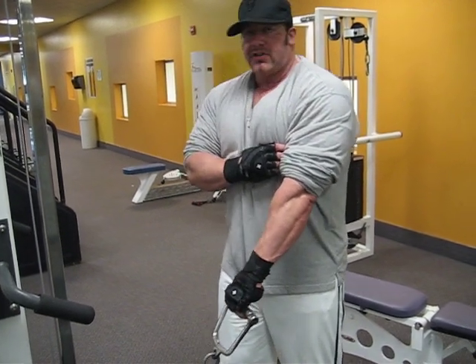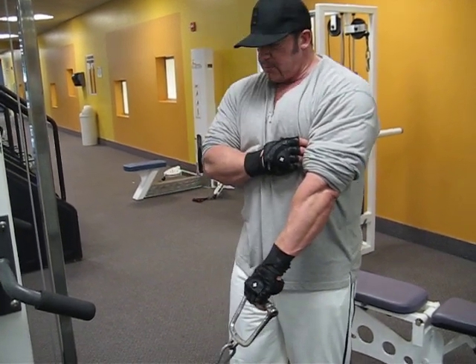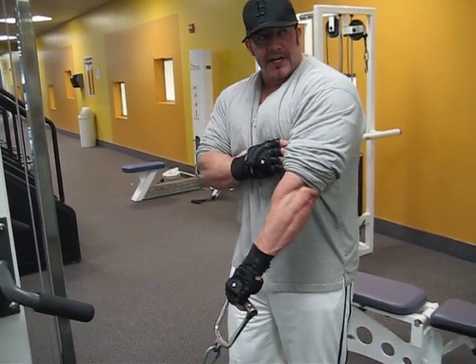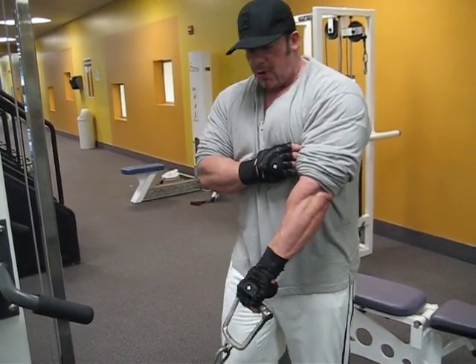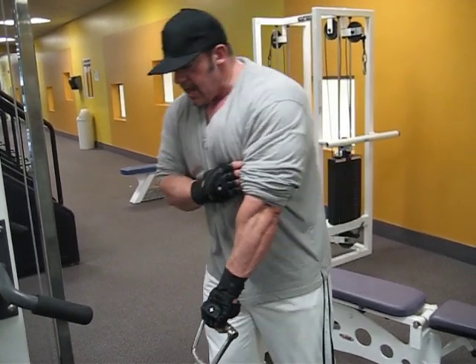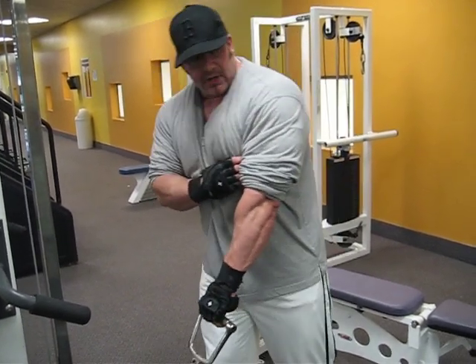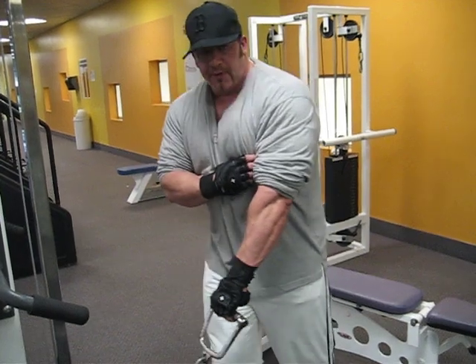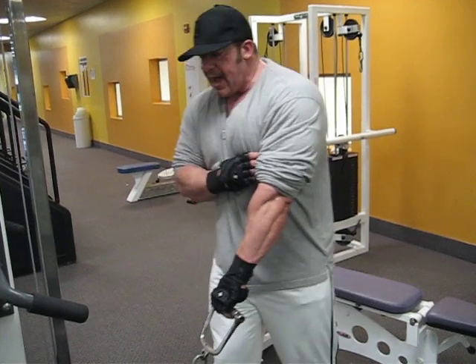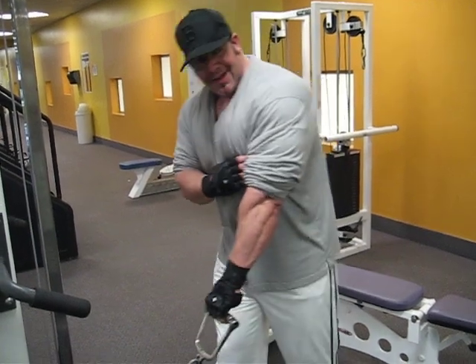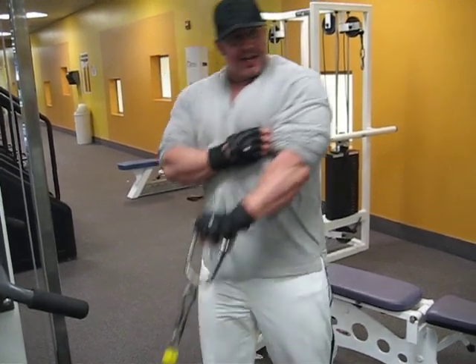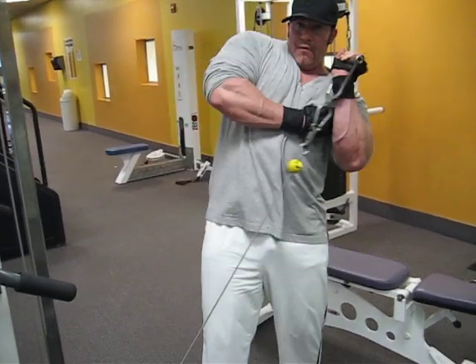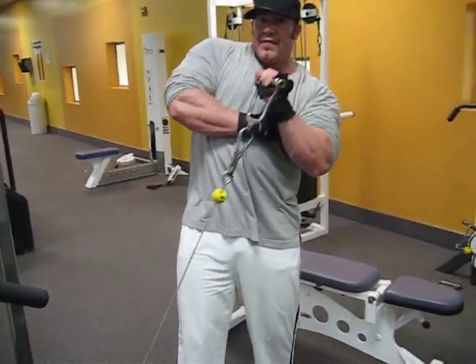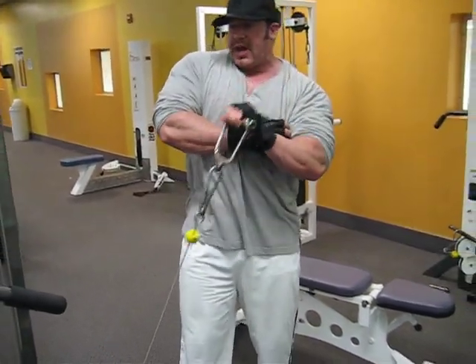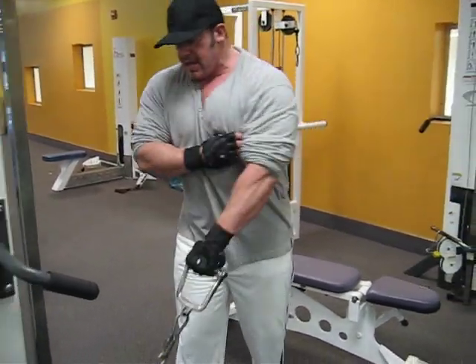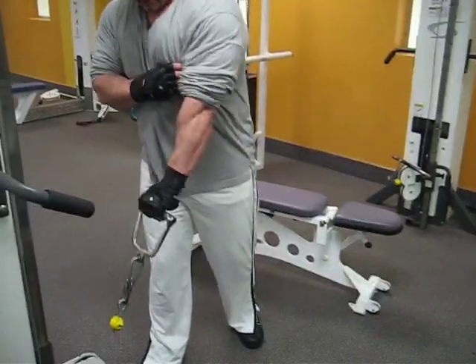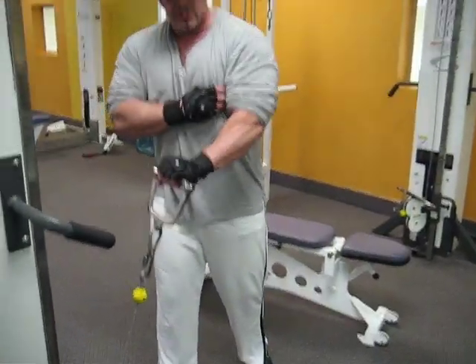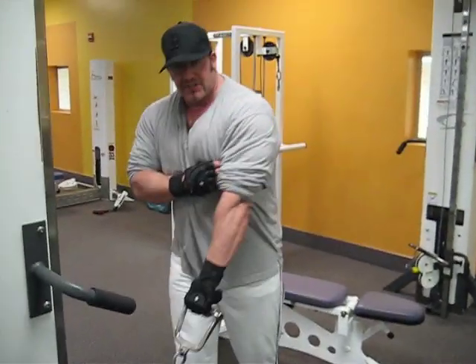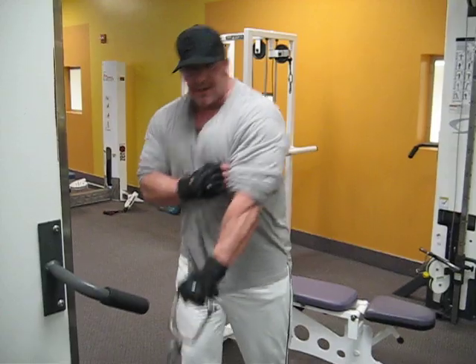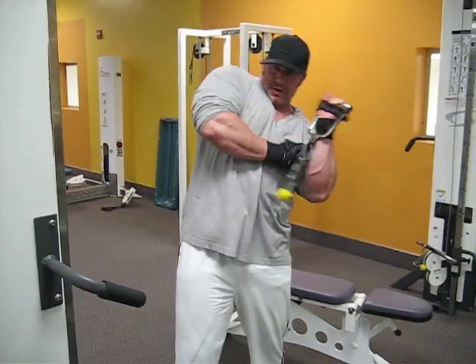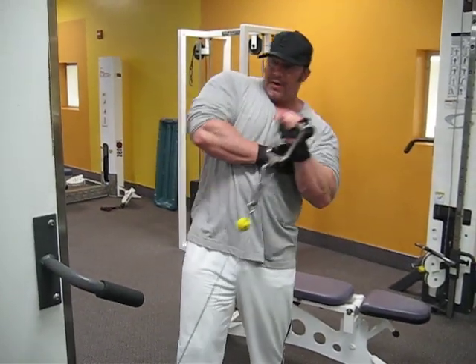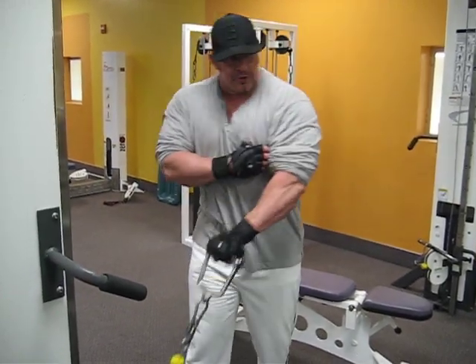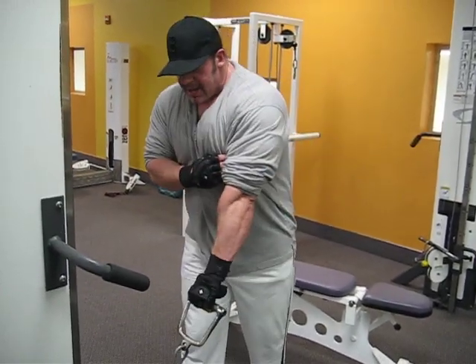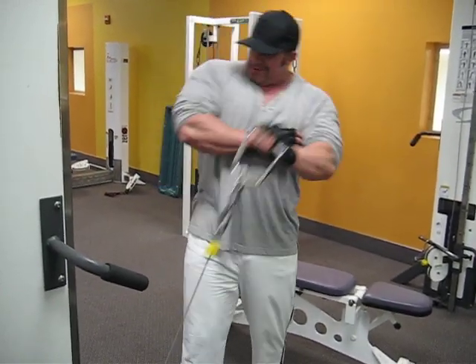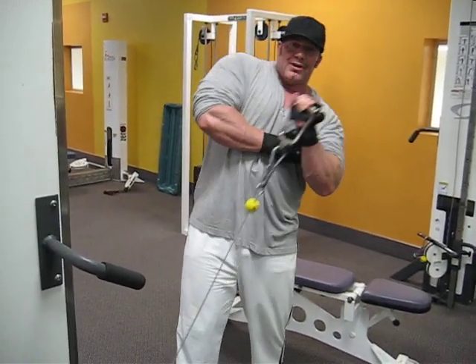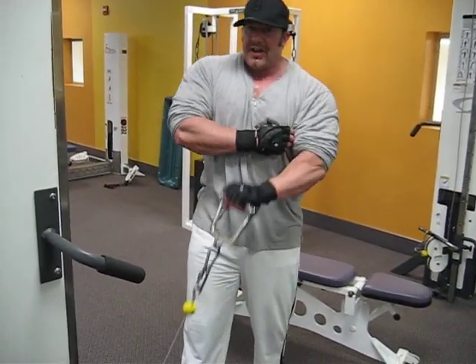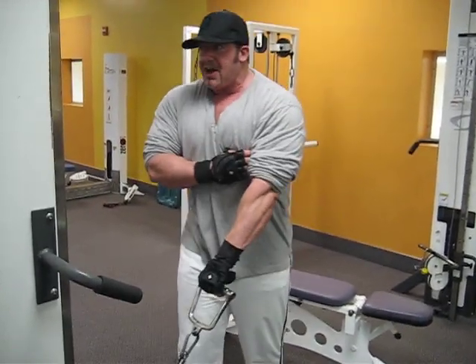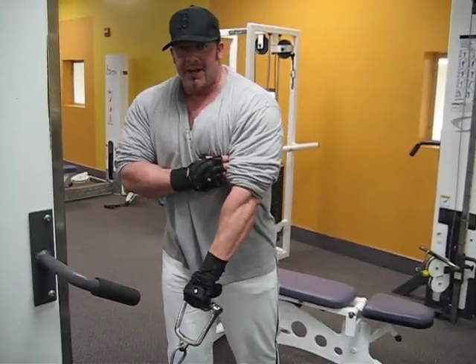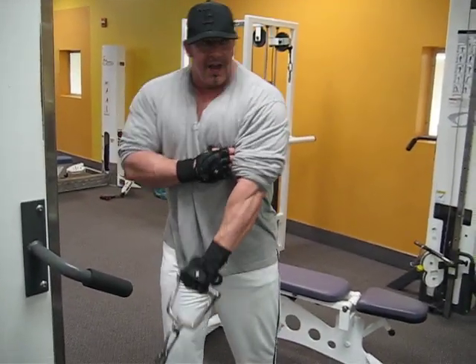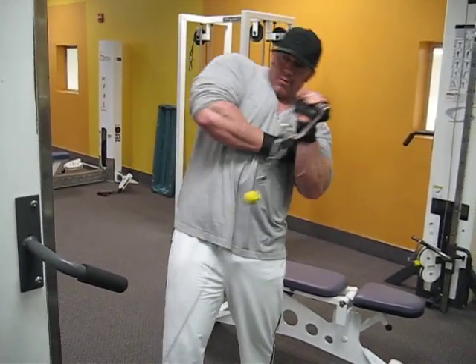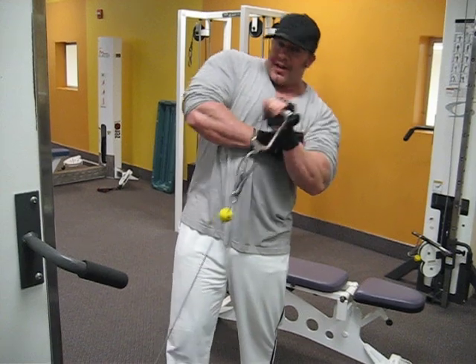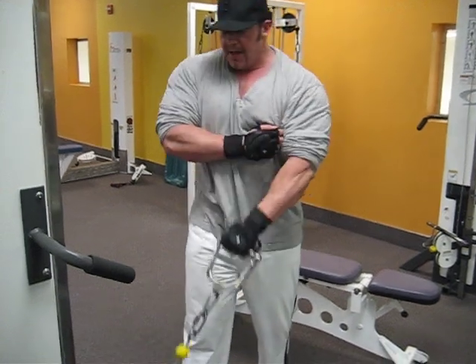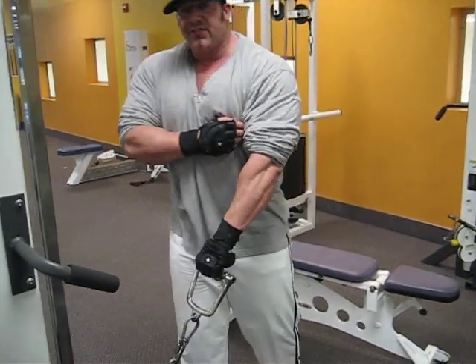On tough reps when it really gets going, I don't care if you put a foot back and get some oomph going — that's okay, as long as the wrist is flexed upwards. You get about 60, 70, 80 pounds in there and you need some oomph to get it — that's fine.